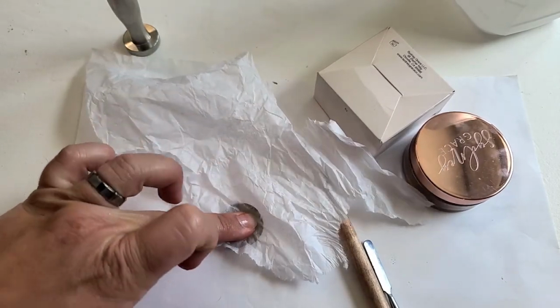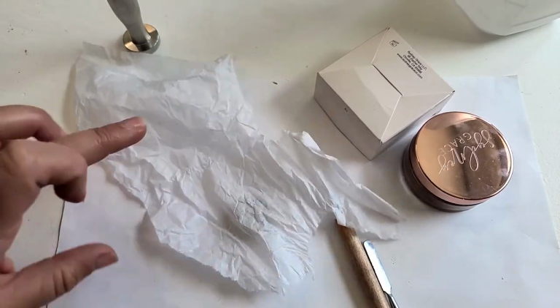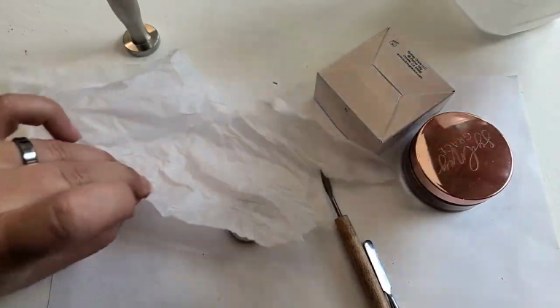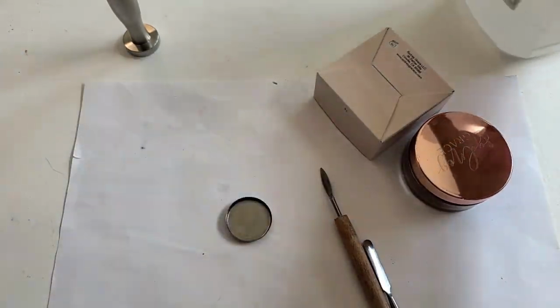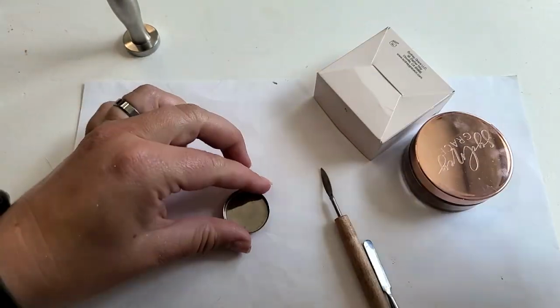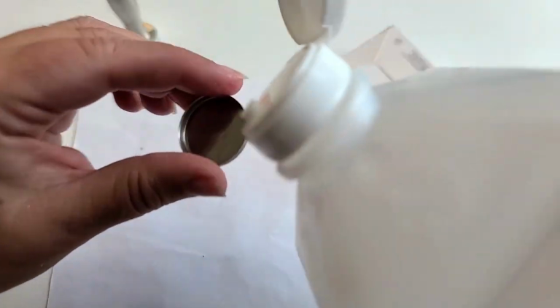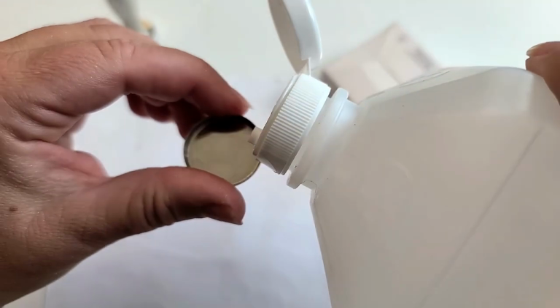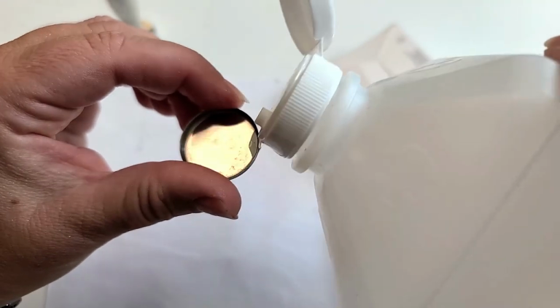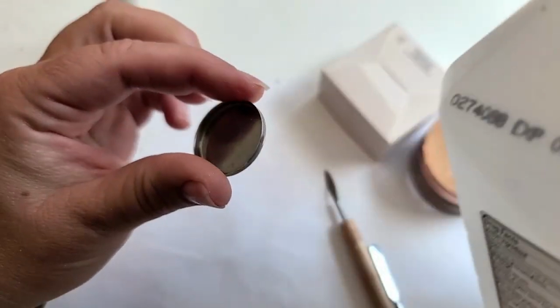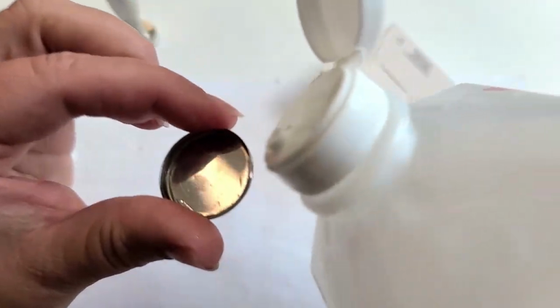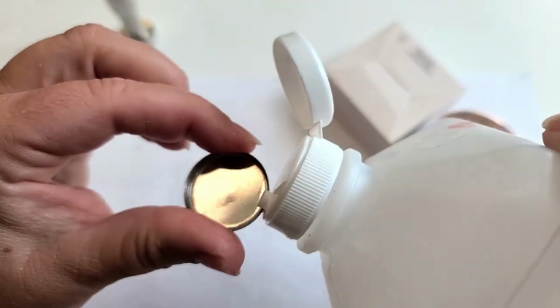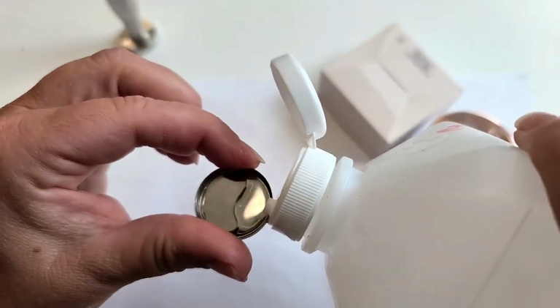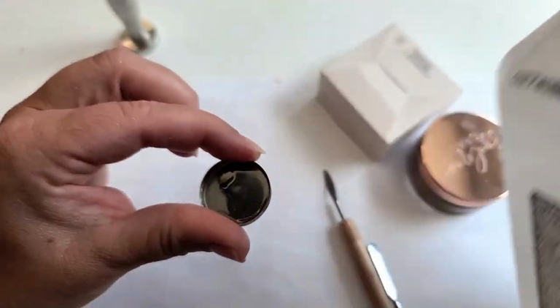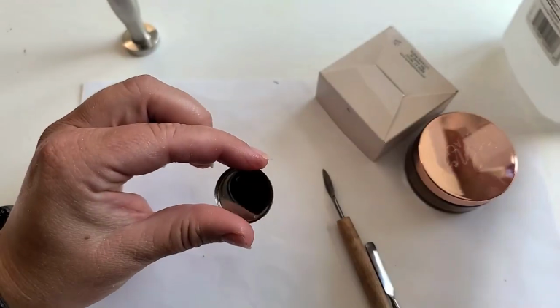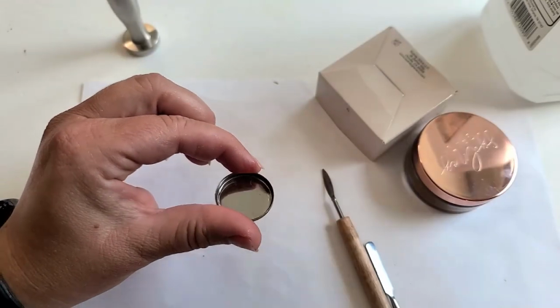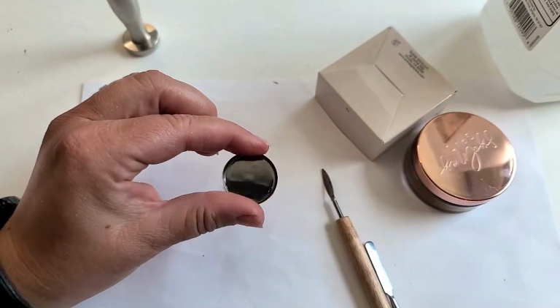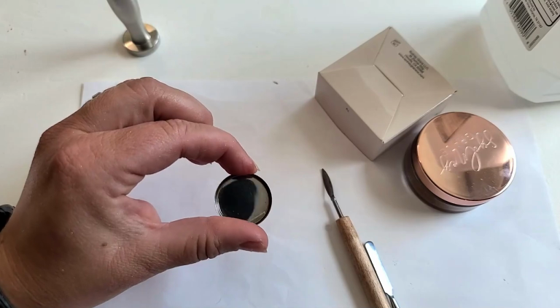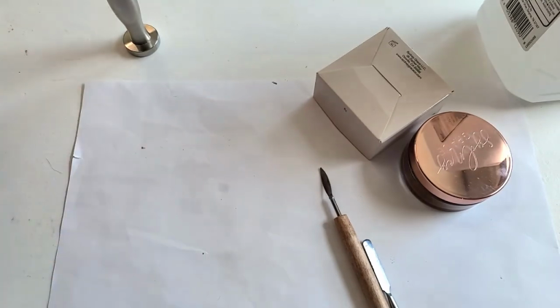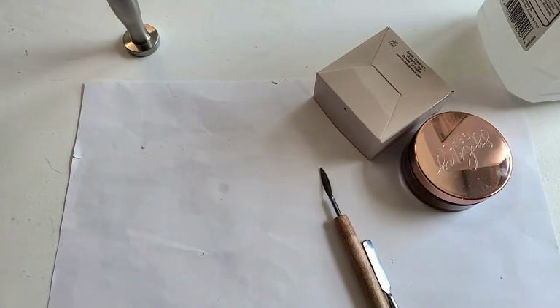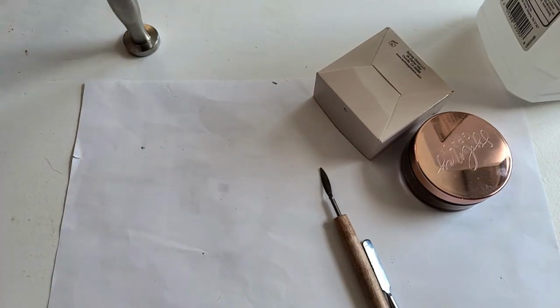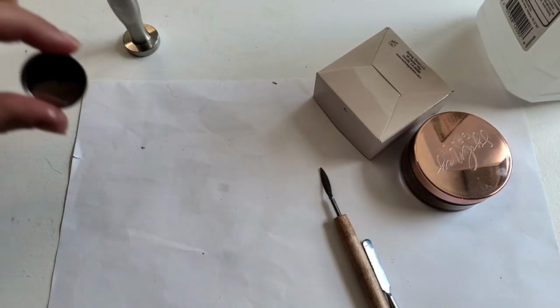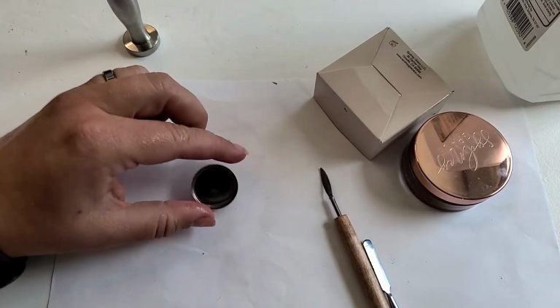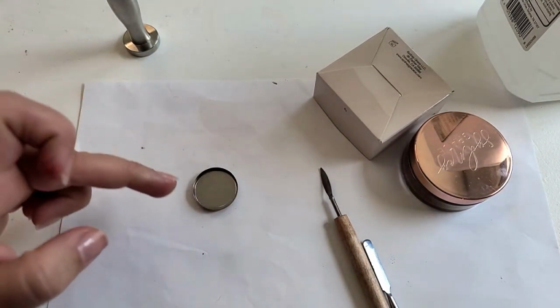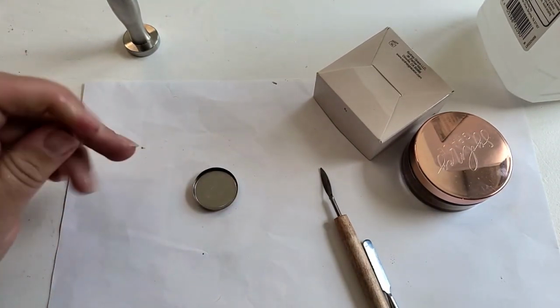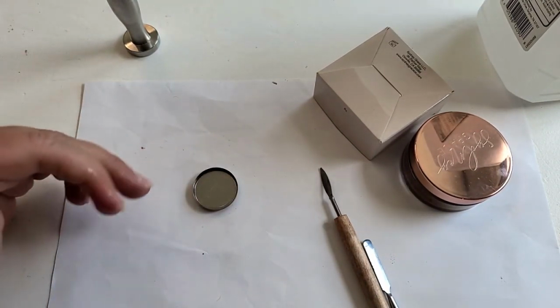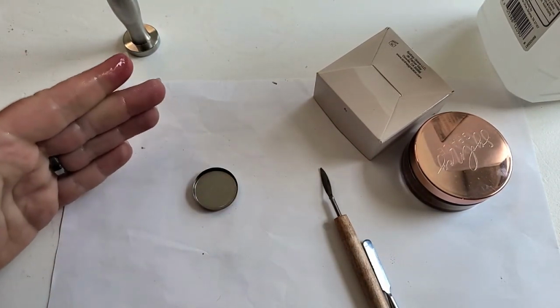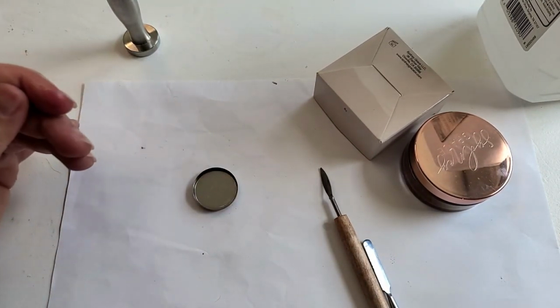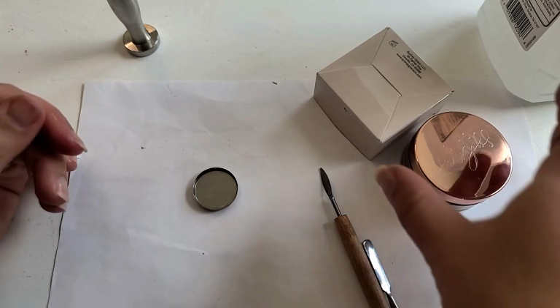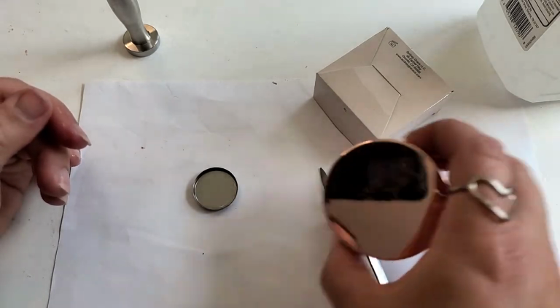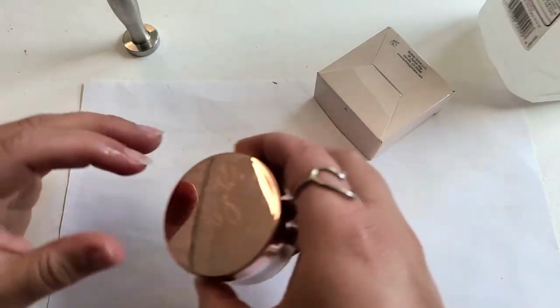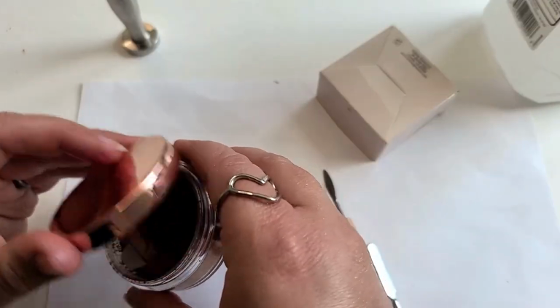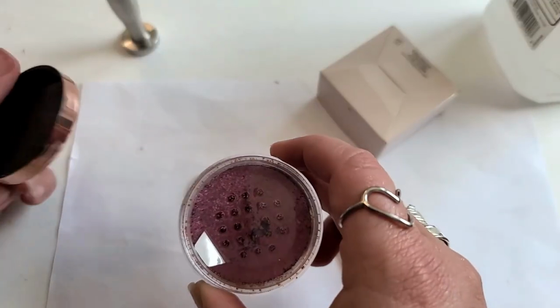Placing a little dab of alcohol on there, let that dry, and once it's all evaporated we'll go ahead and start loading up some of the pigment.